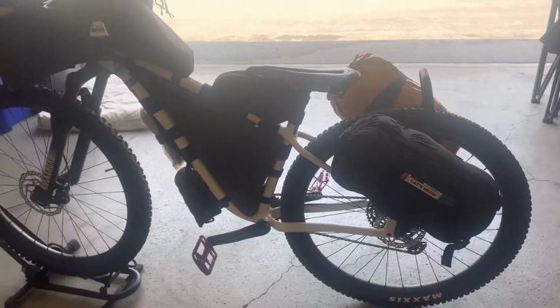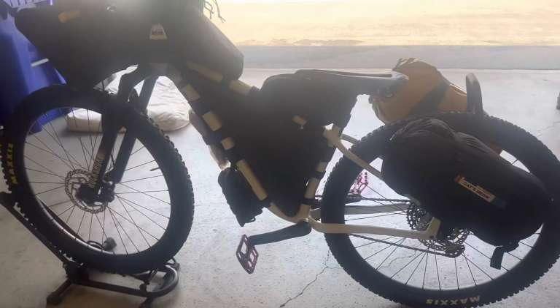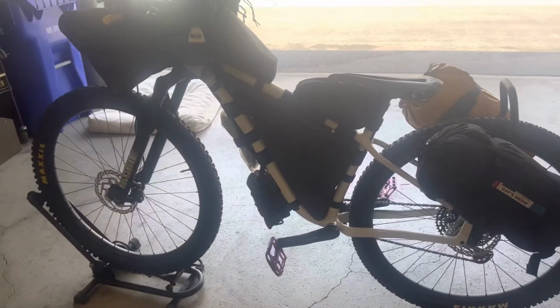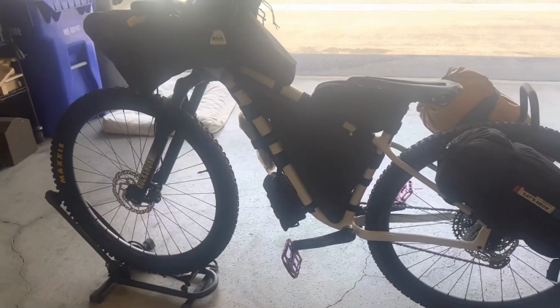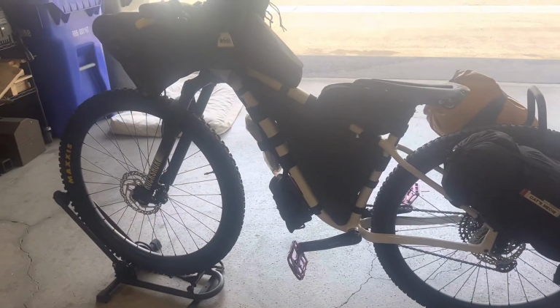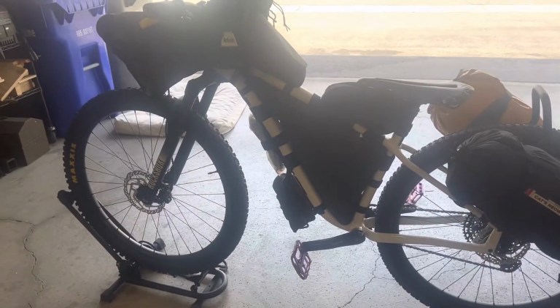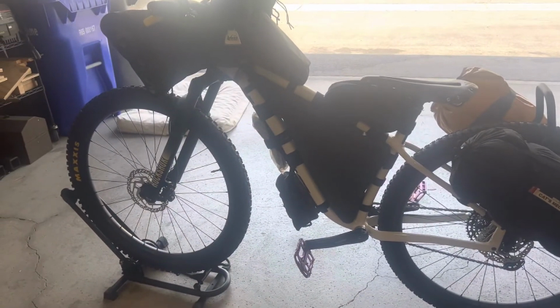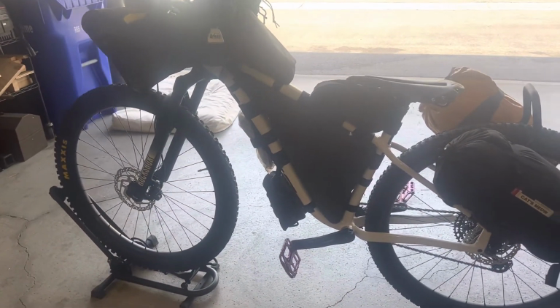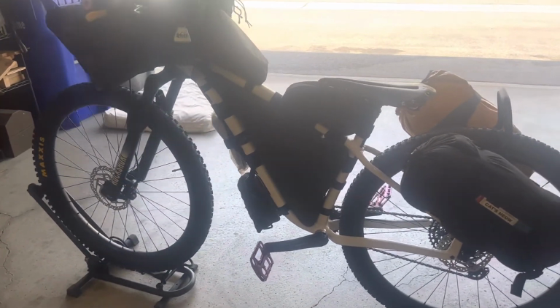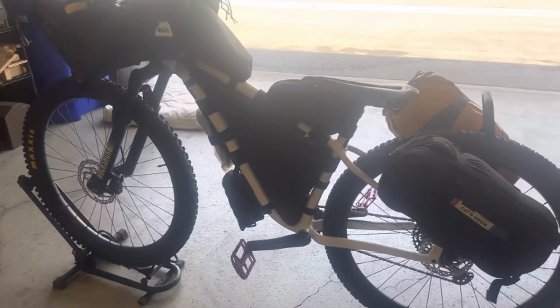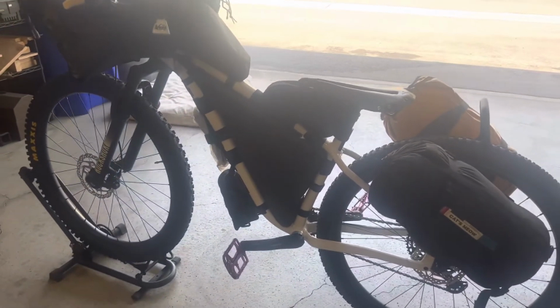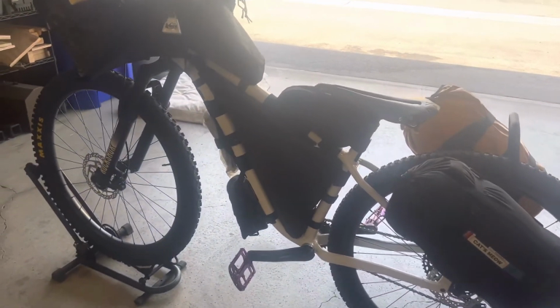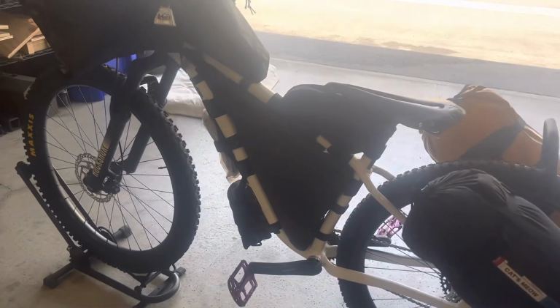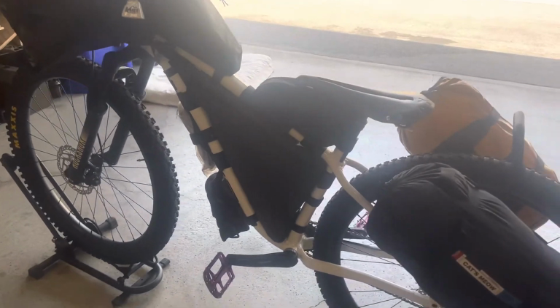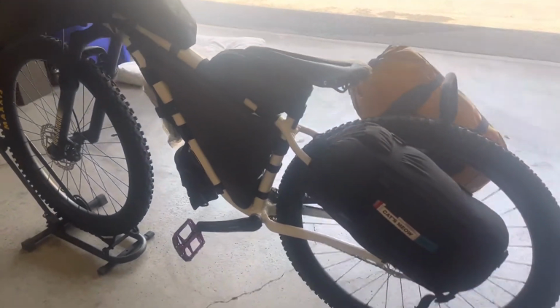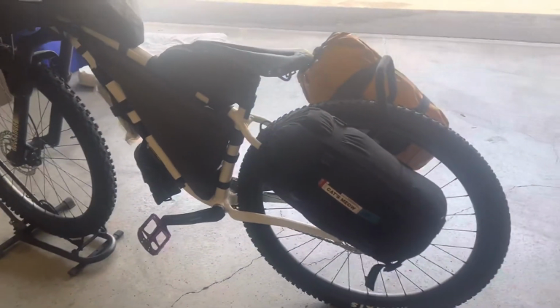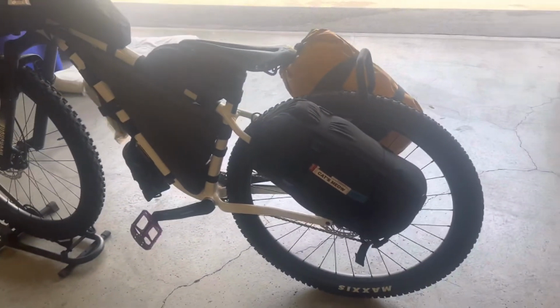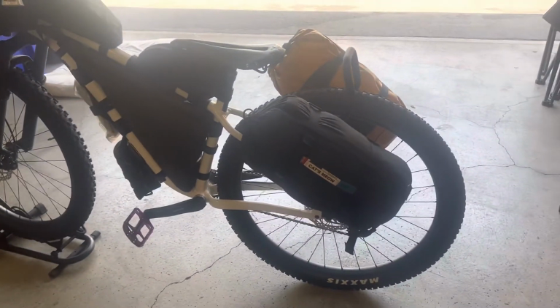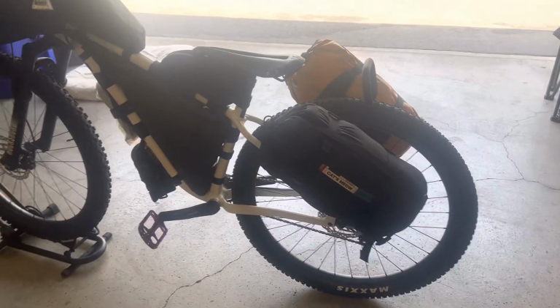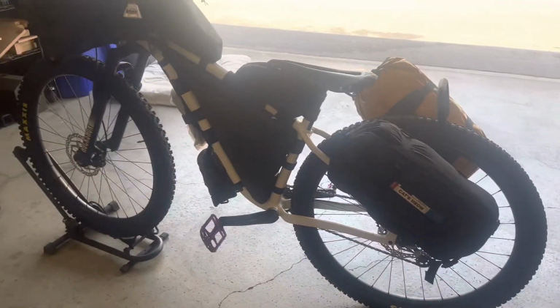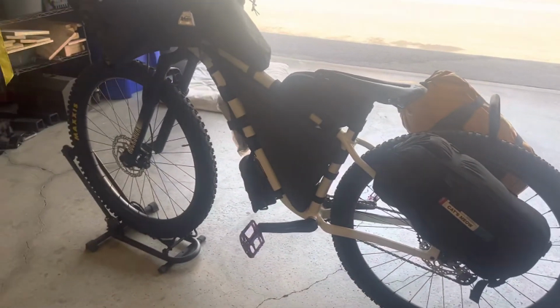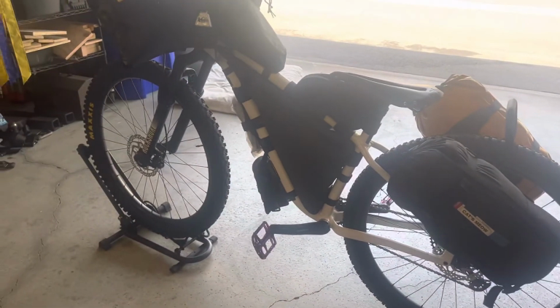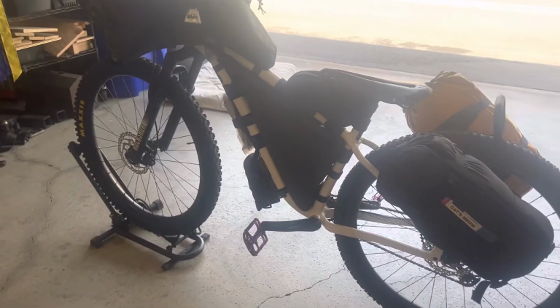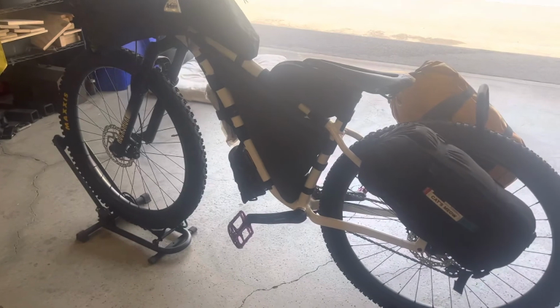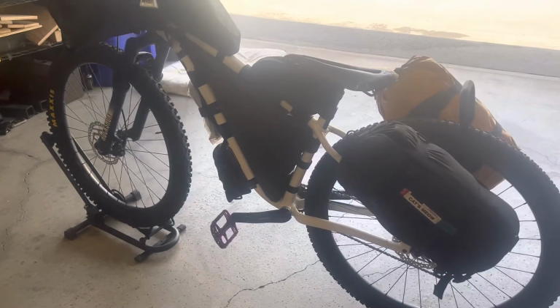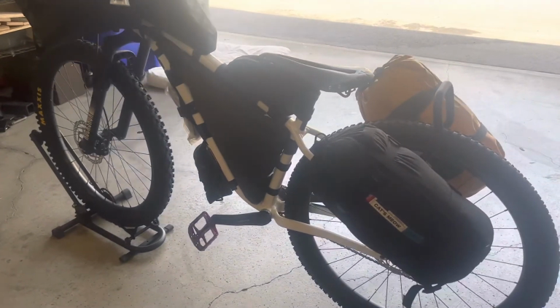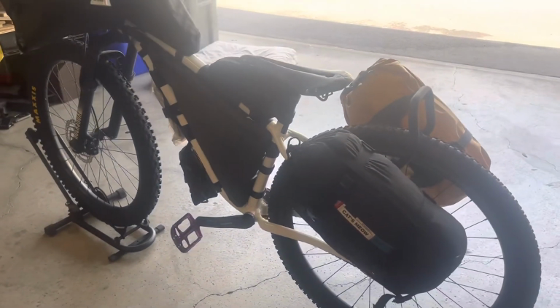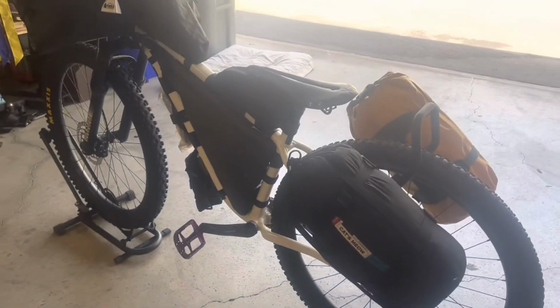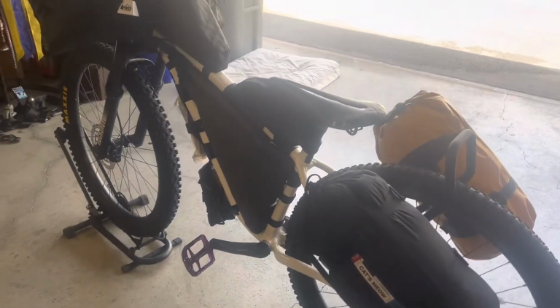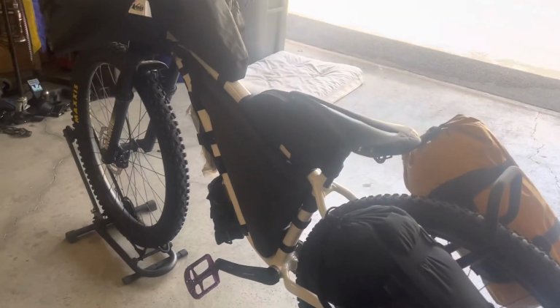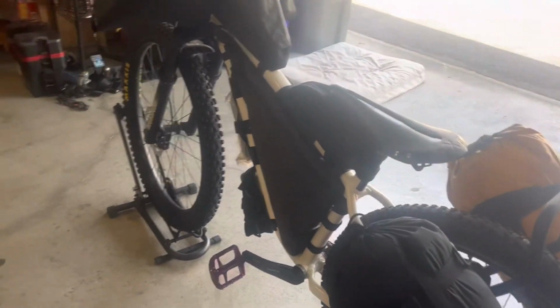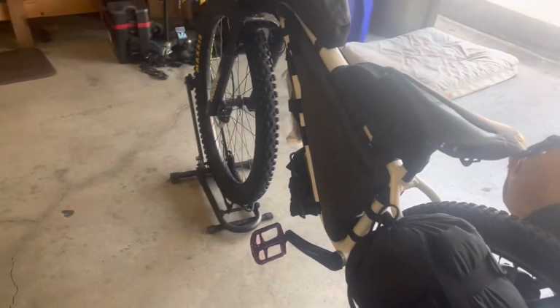These 29 by 2.6 tires — 2.6 with about 24 PSI in the rear and 22 in the front. Especially for a hardtail, tons of vibration dampening.